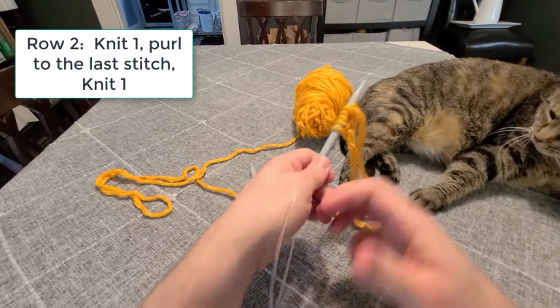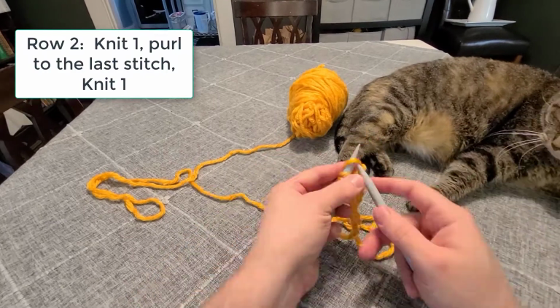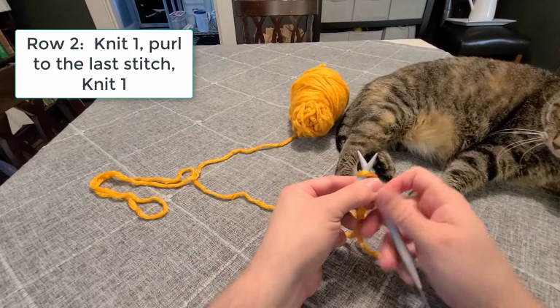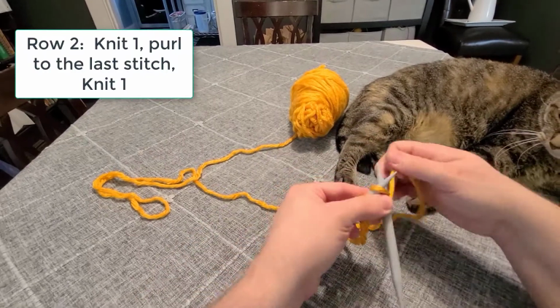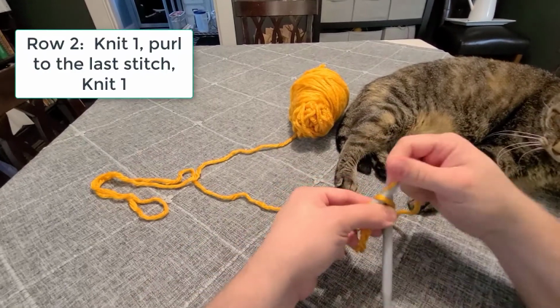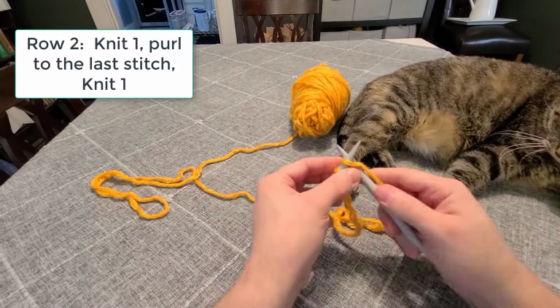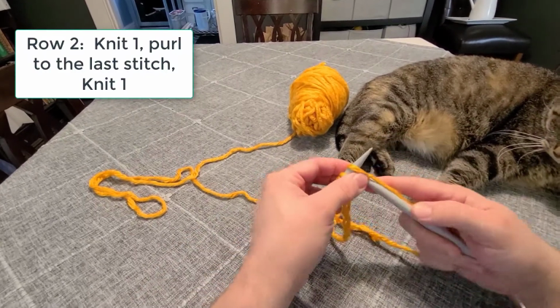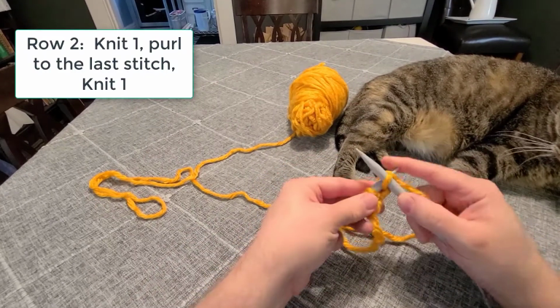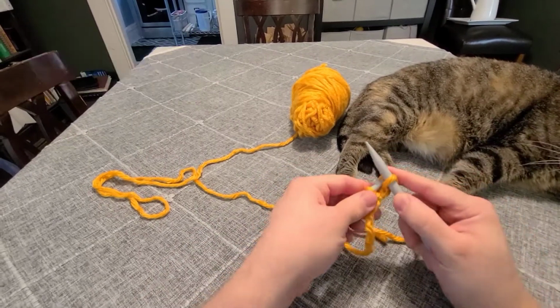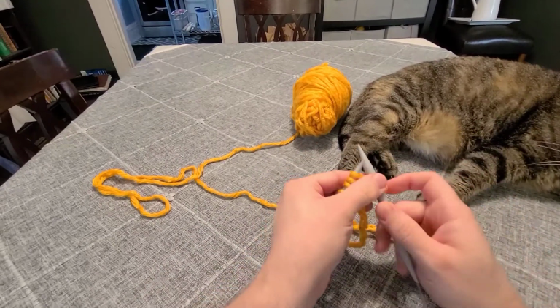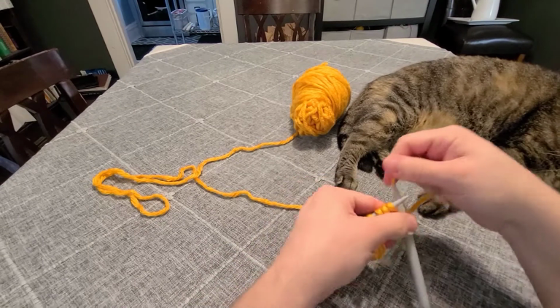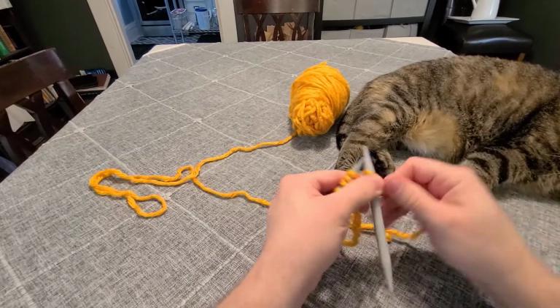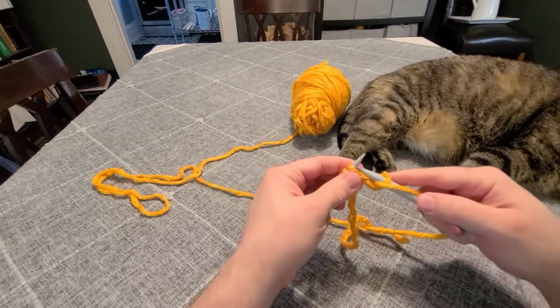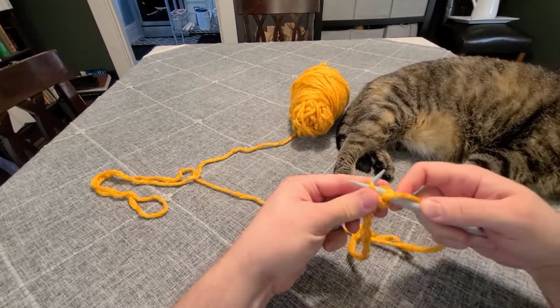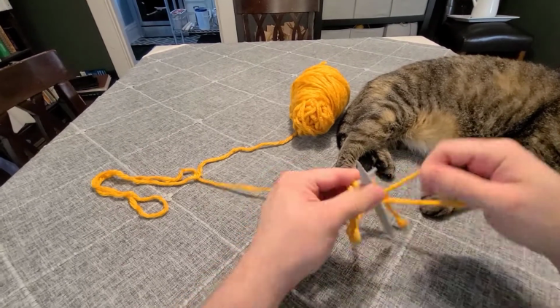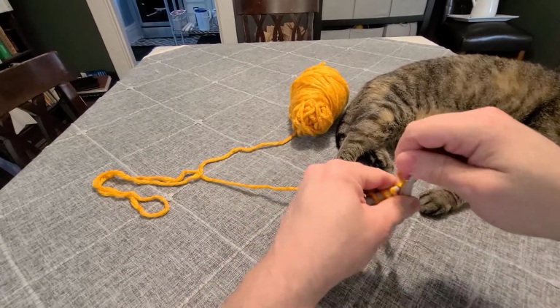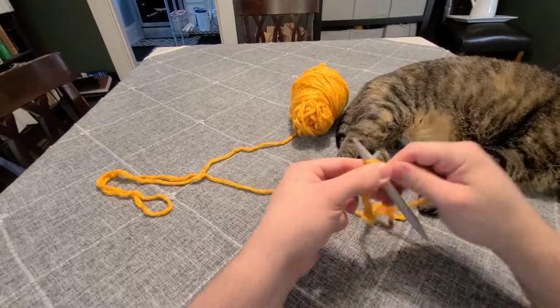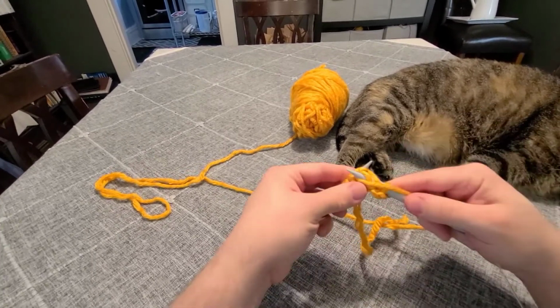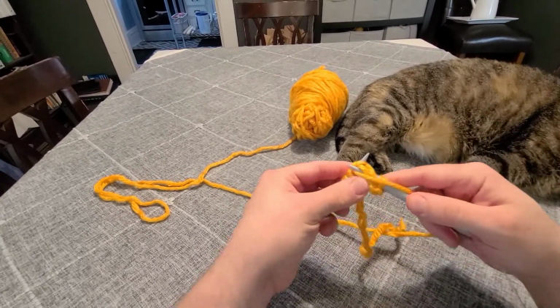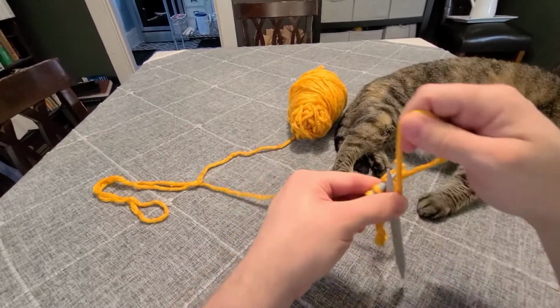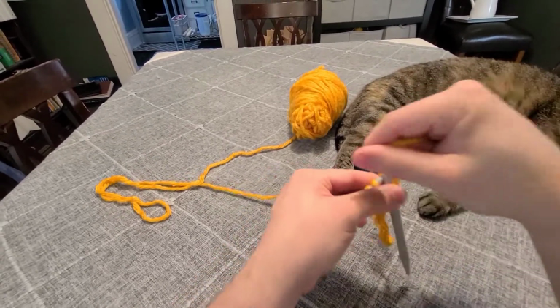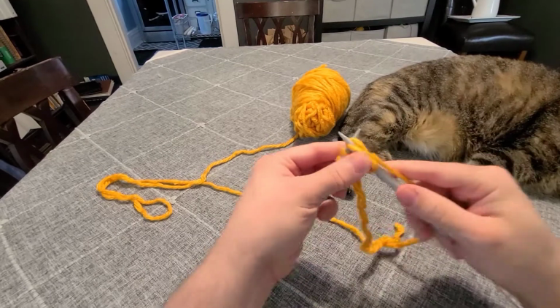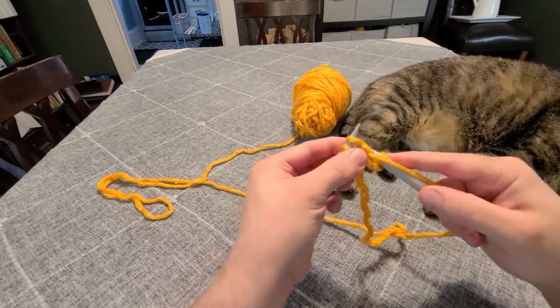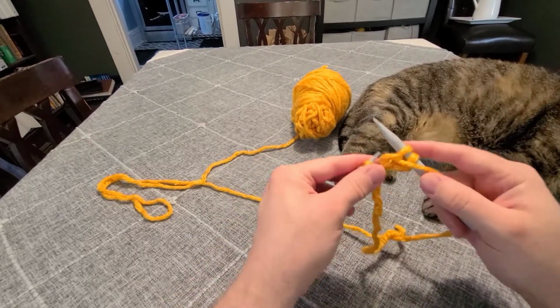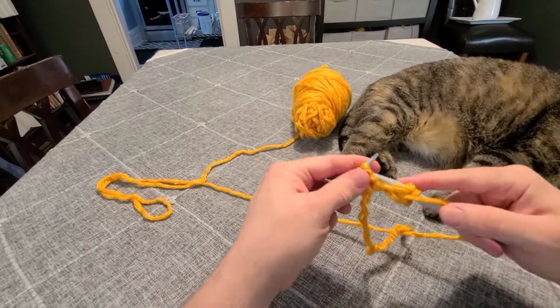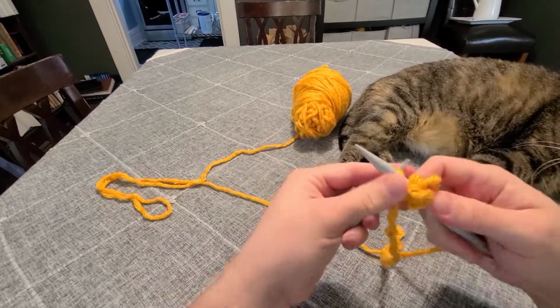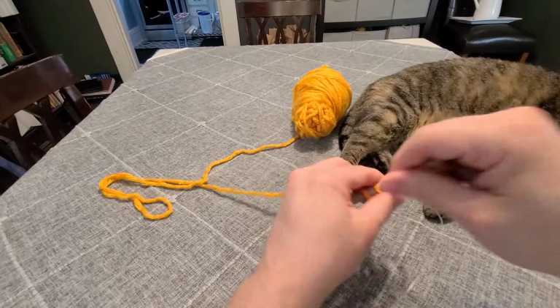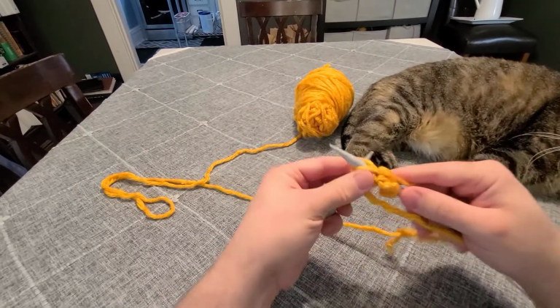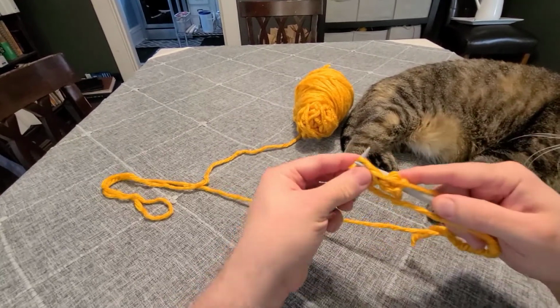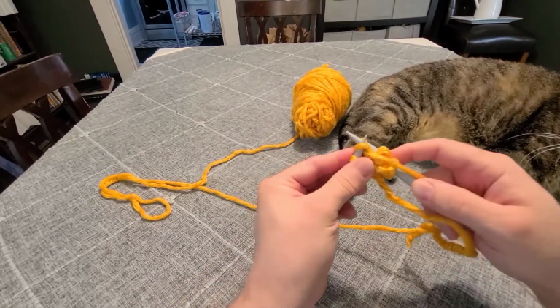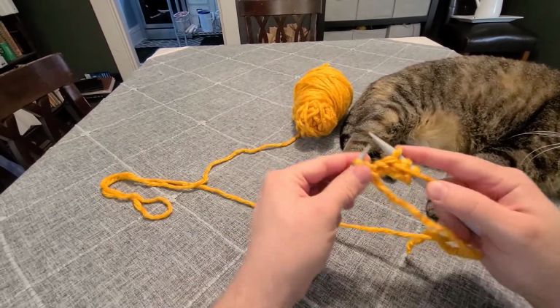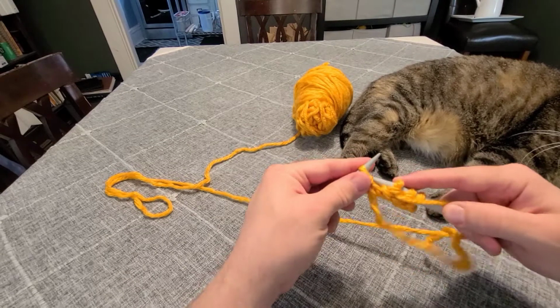The second row of the pattern is: knit one, purl to the last stitch, and then knit the final stitch. So we'll knit one, purl all the stitches, and when we get to the final stitch we'll knit that last stitch. That gives you a nice garter stitch edge to your shawl.